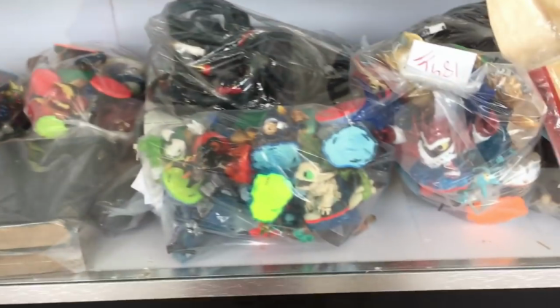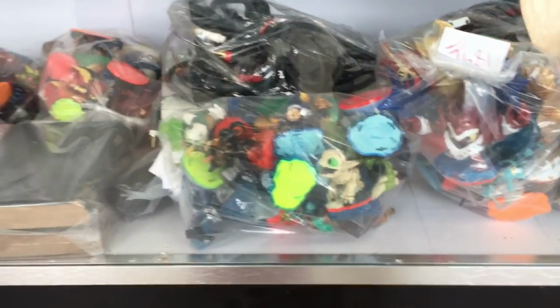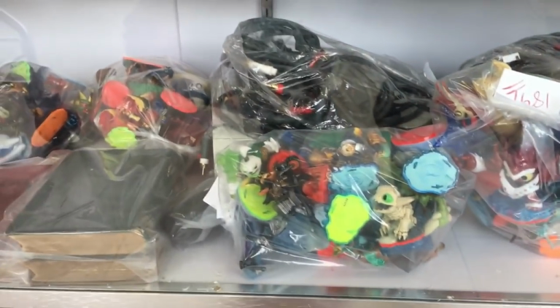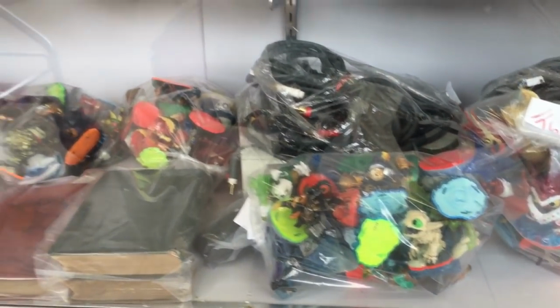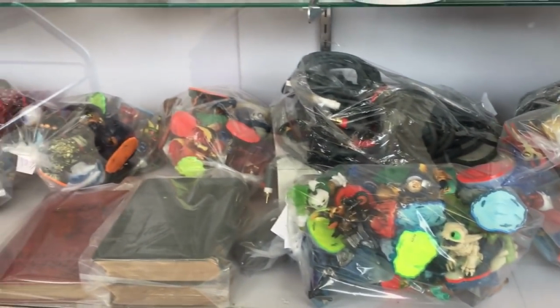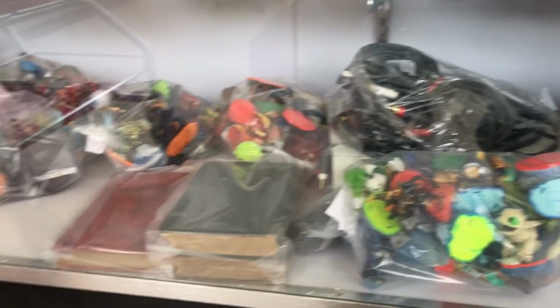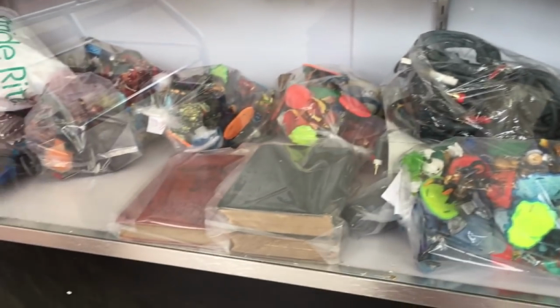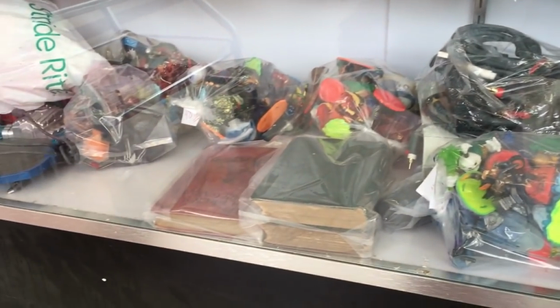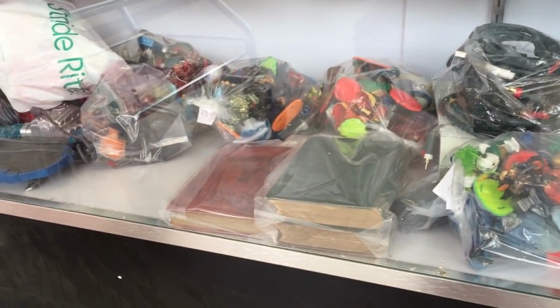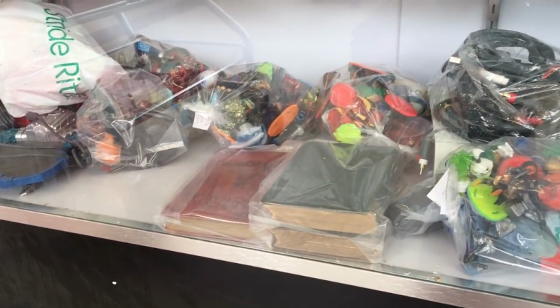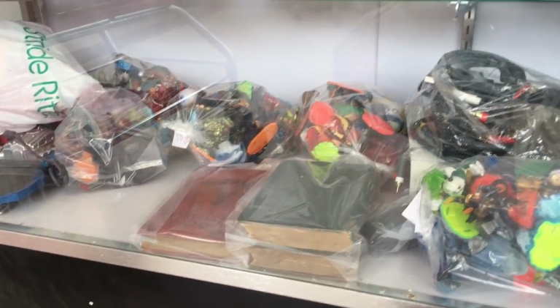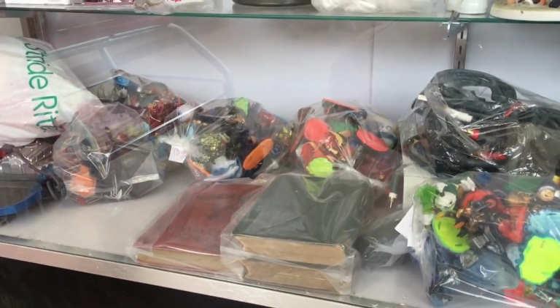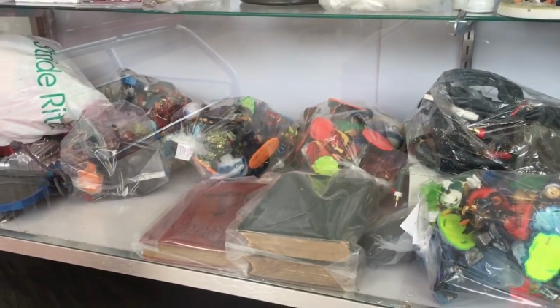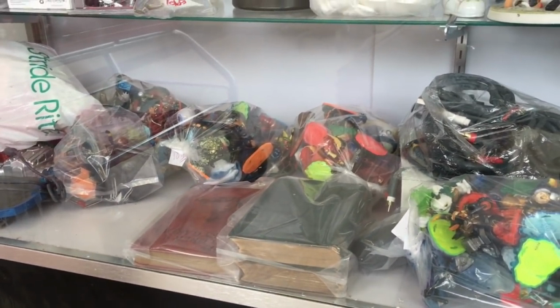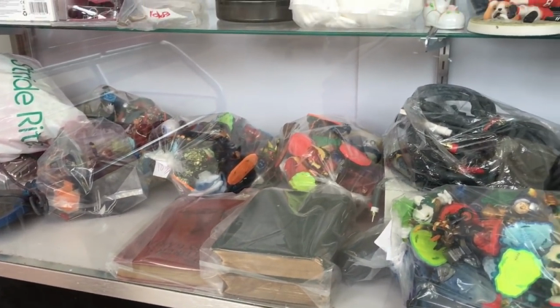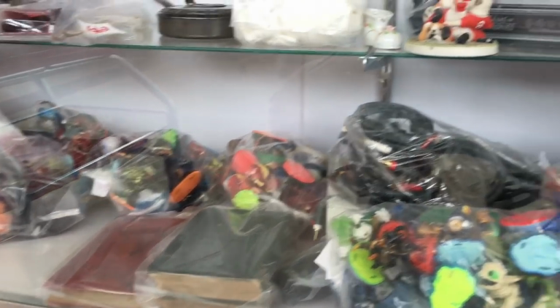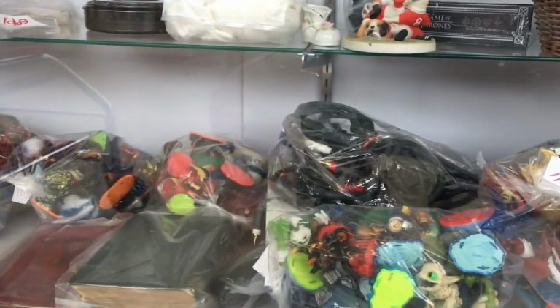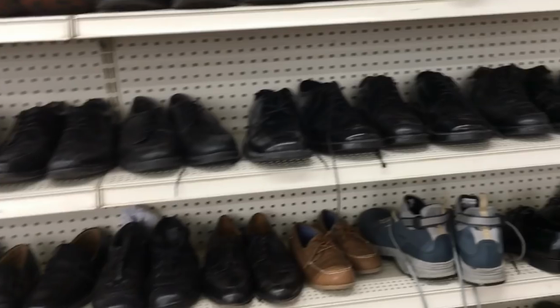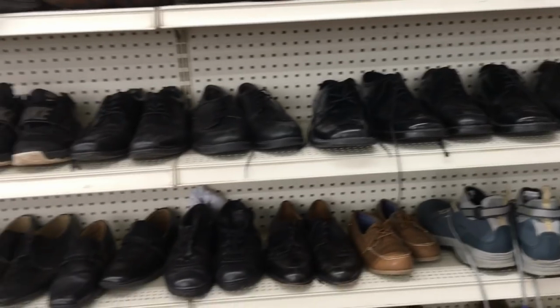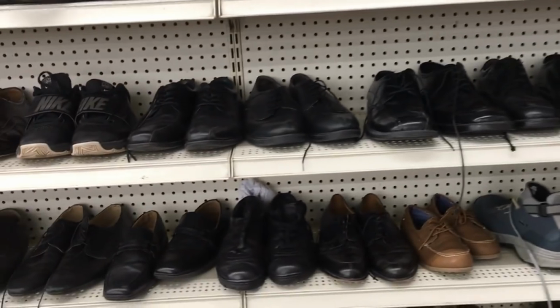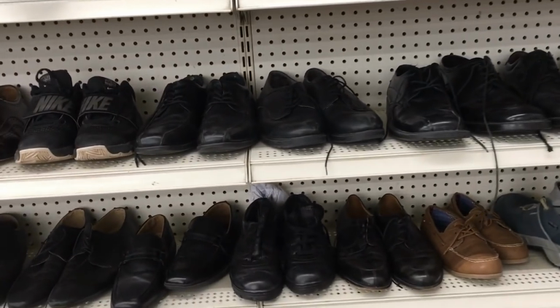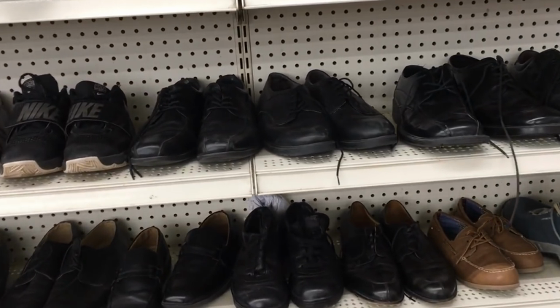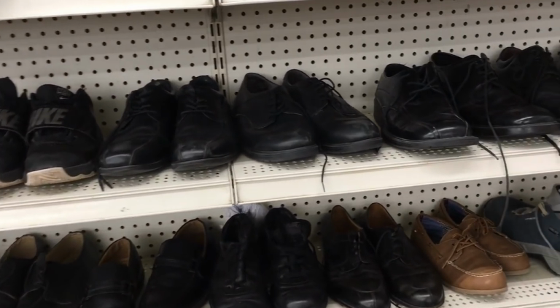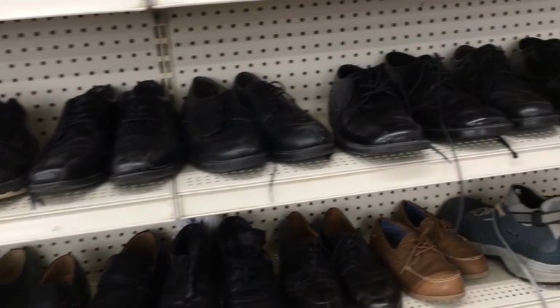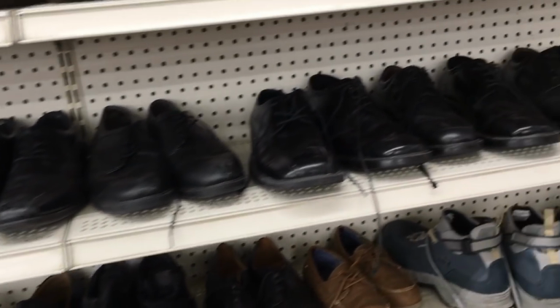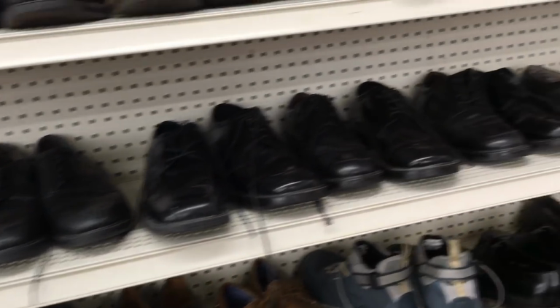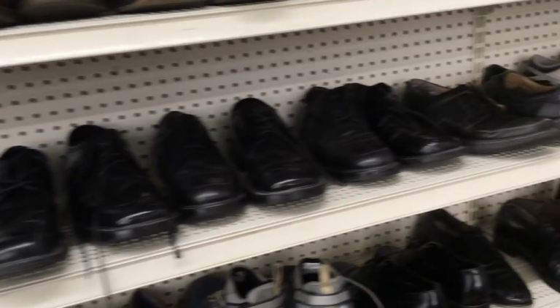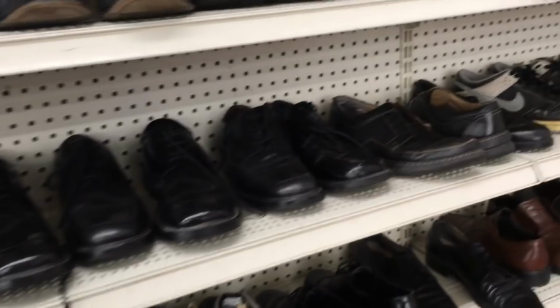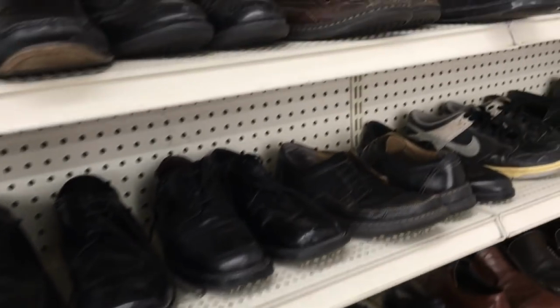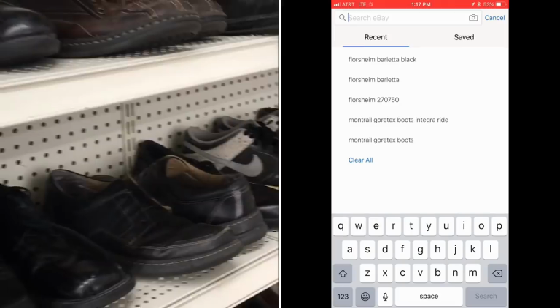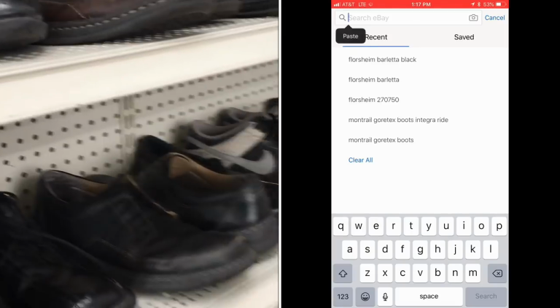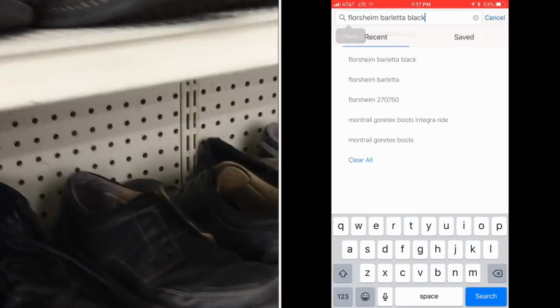Let's look at the collectibles. At this store this portion is usually priced pretty close to eBay, so I don't see anything. There's an Xbox 360 back there — probably messed up. Let's move on to shoes.